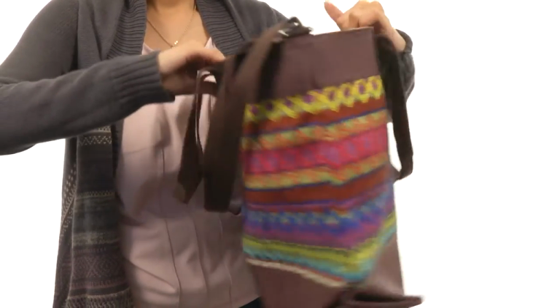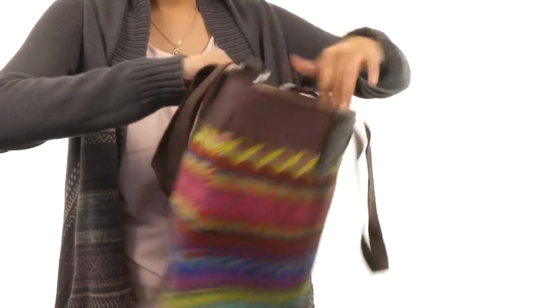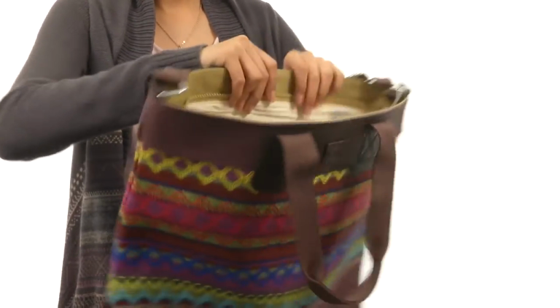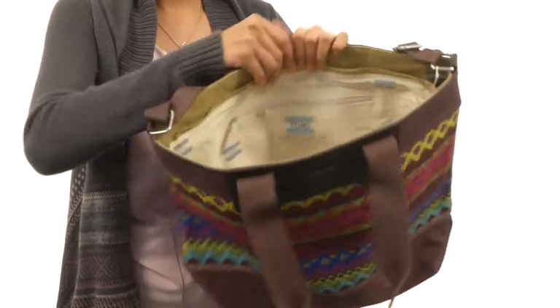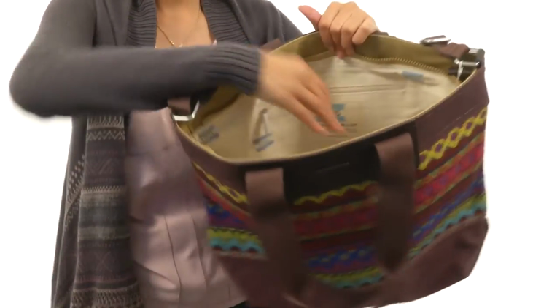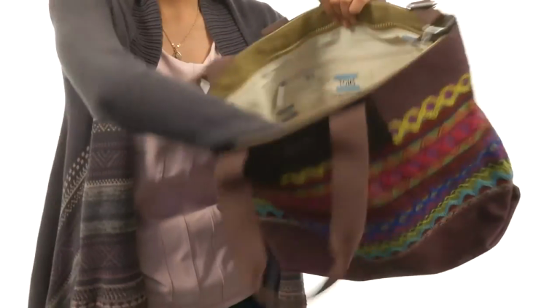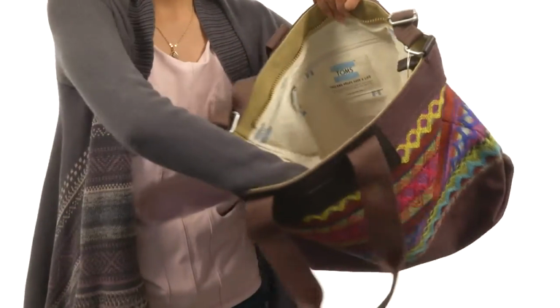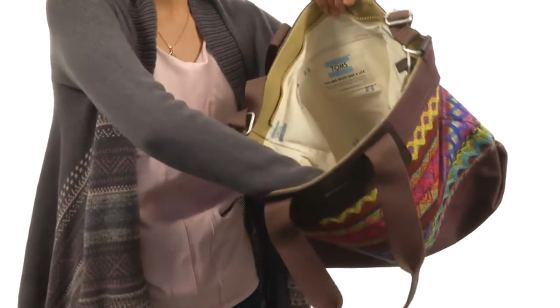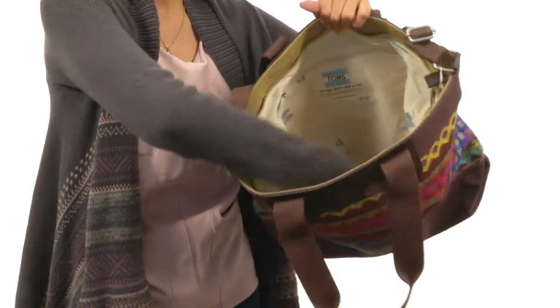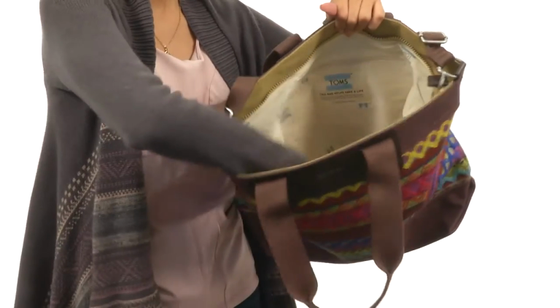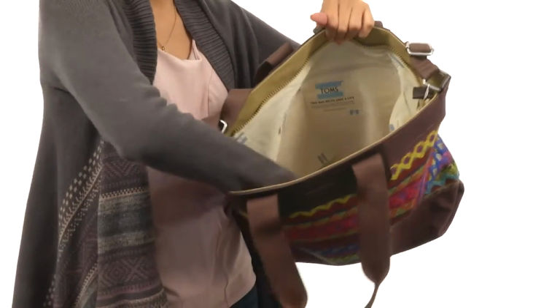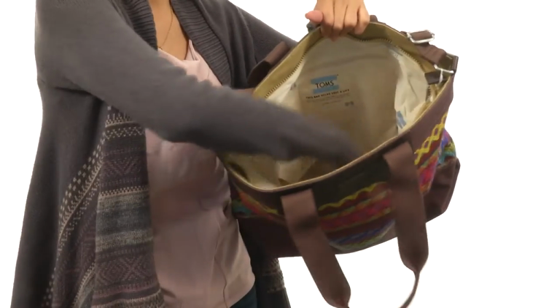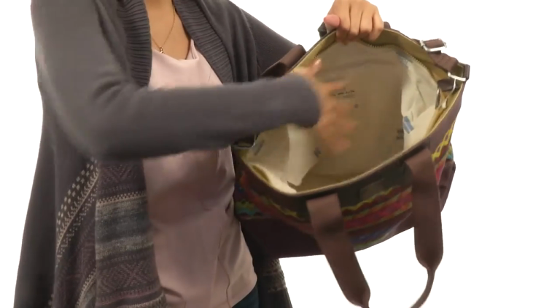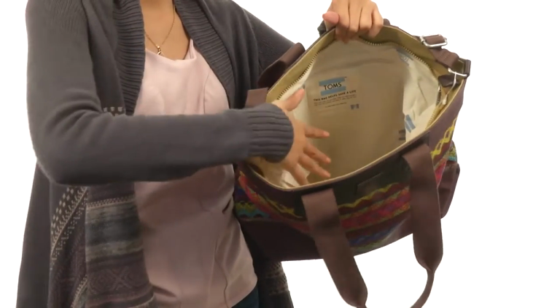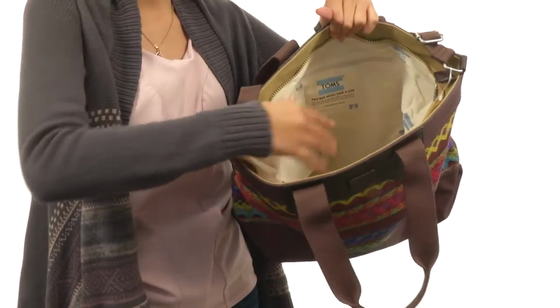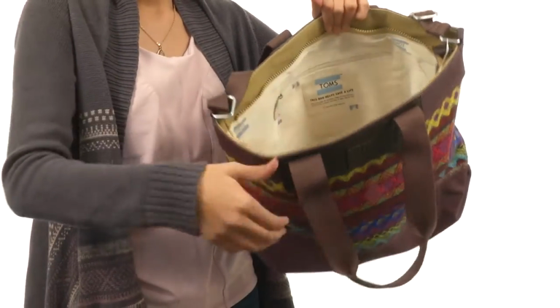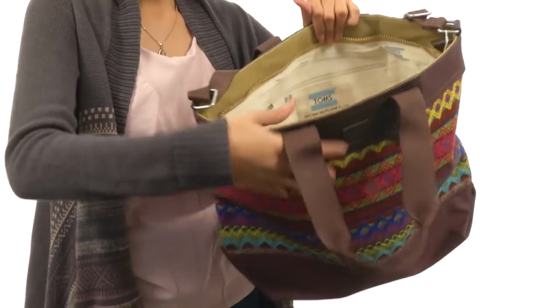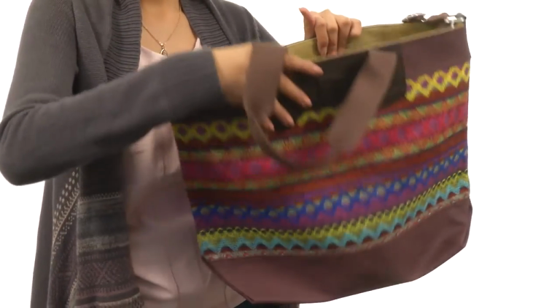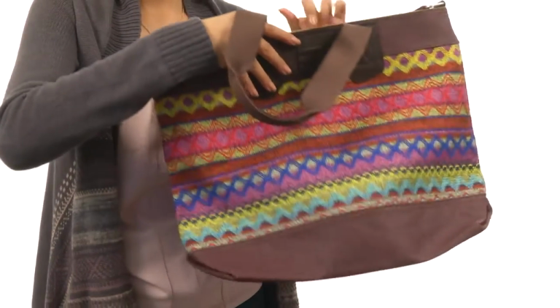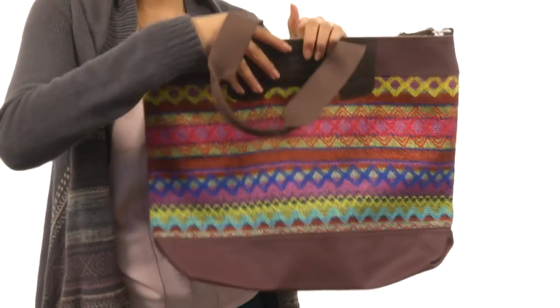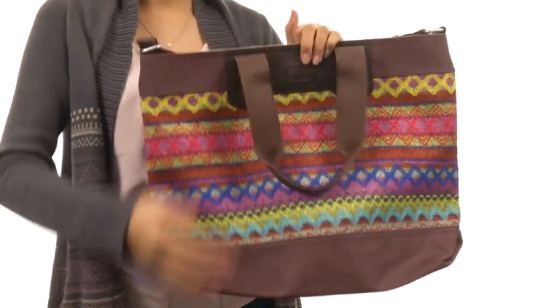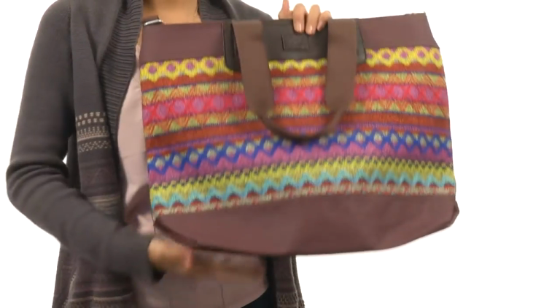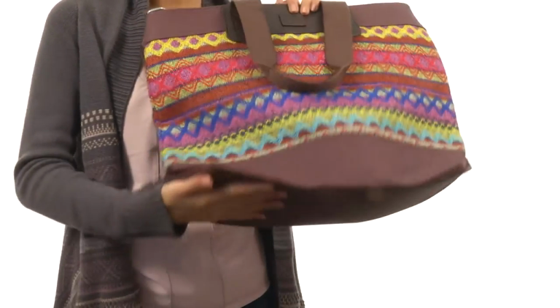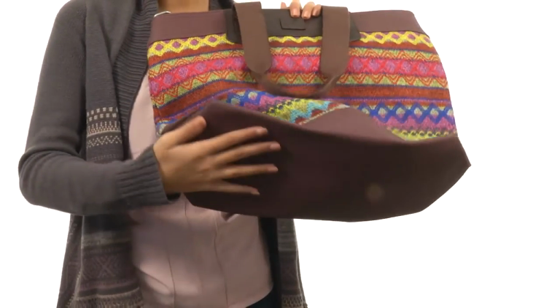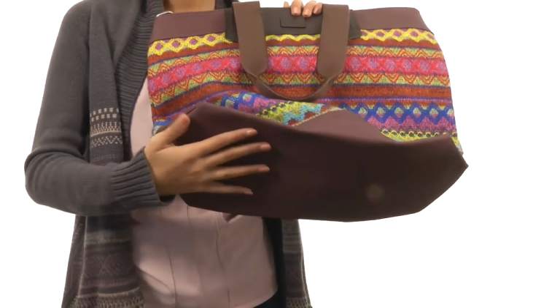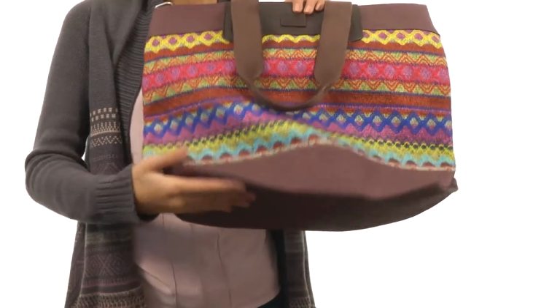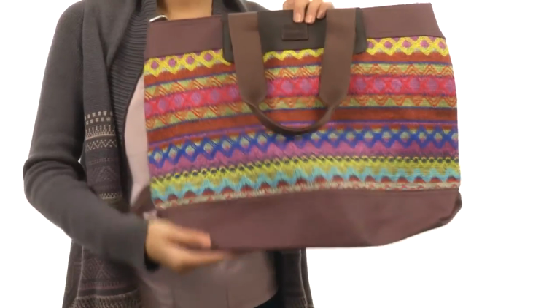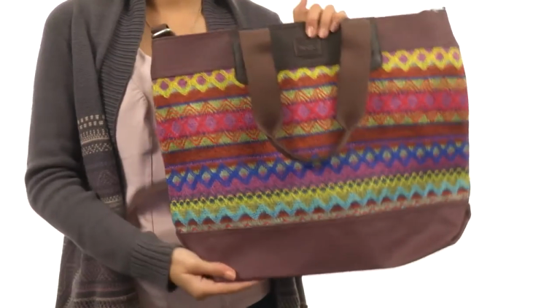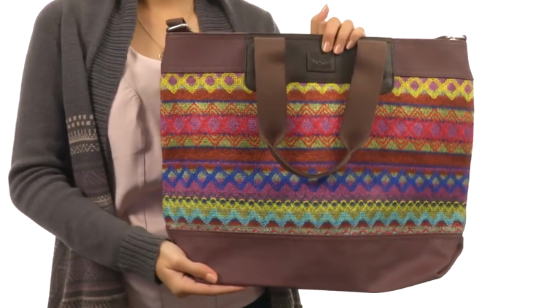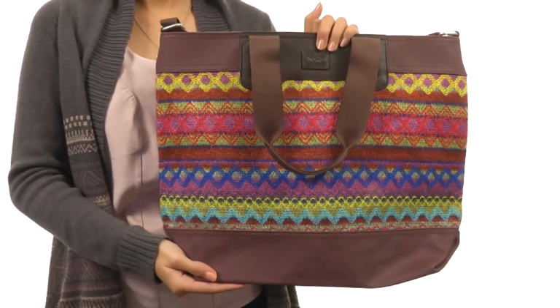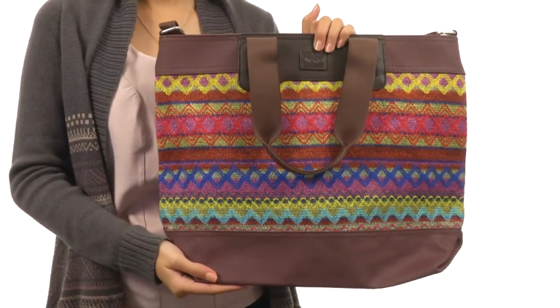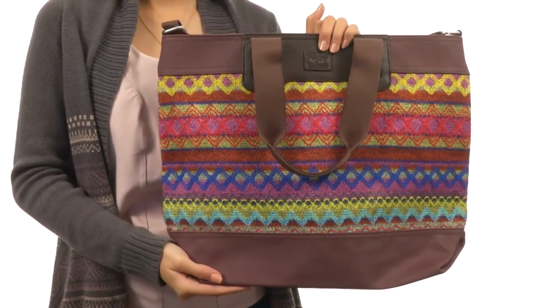Not just that, but as you can see, there is plenty of room for everything that you need. And this bag also has a flat base to provide a nice upright structure.